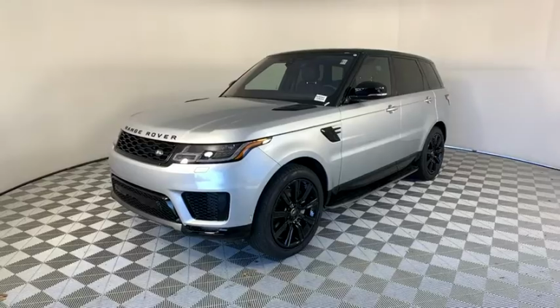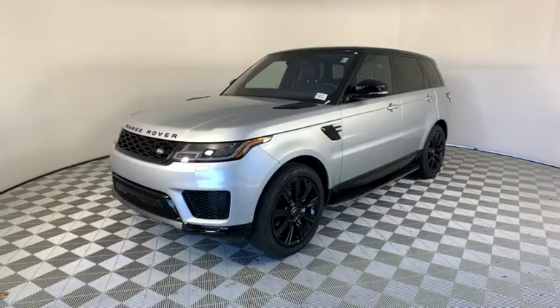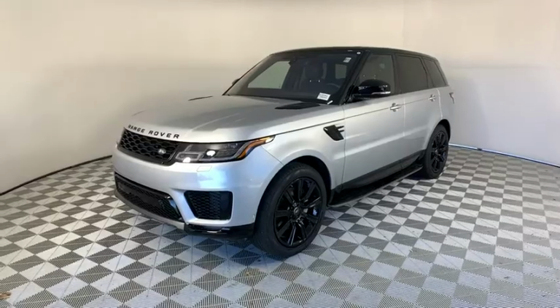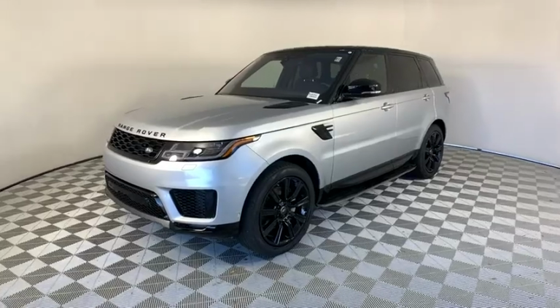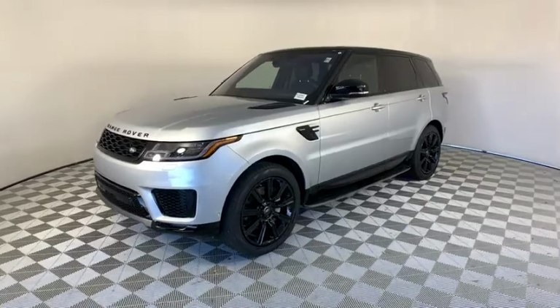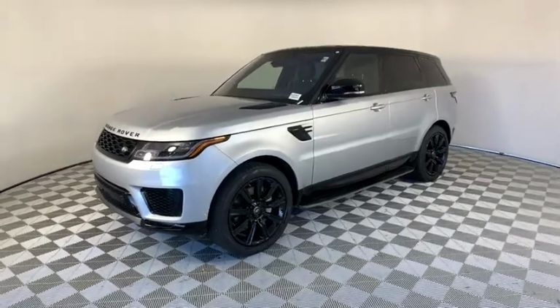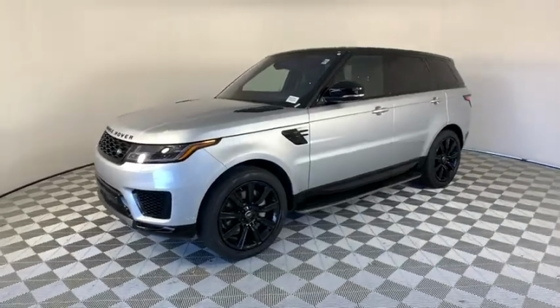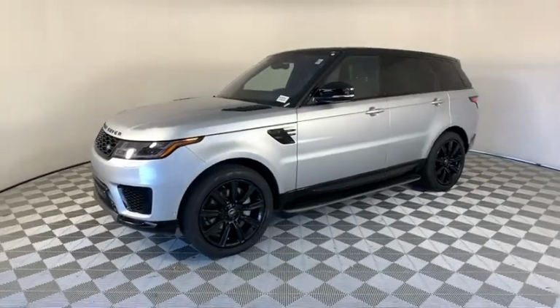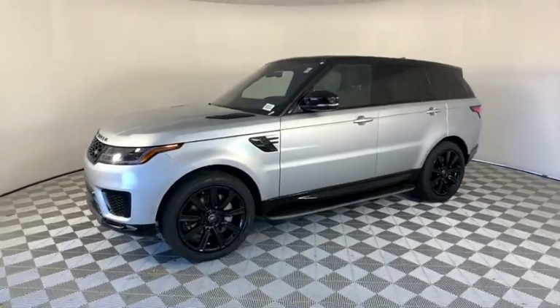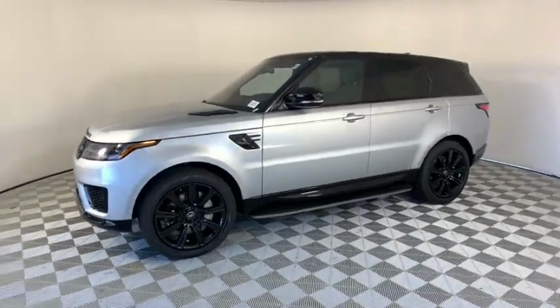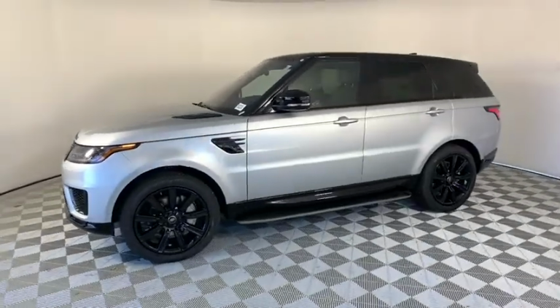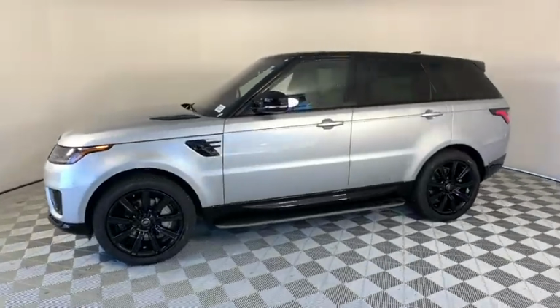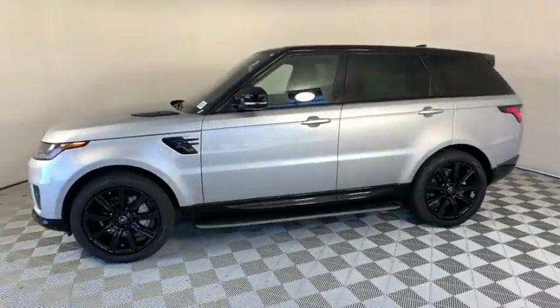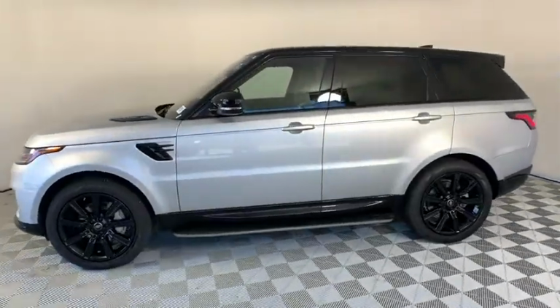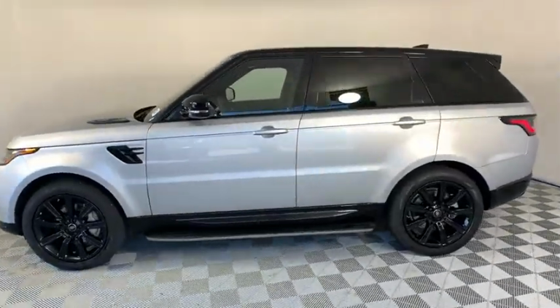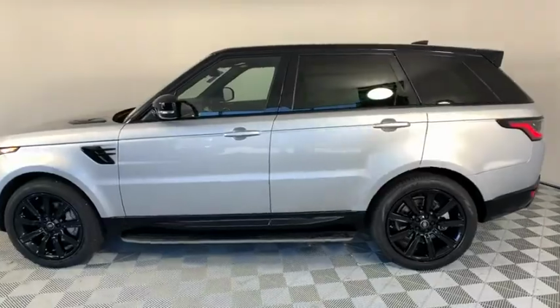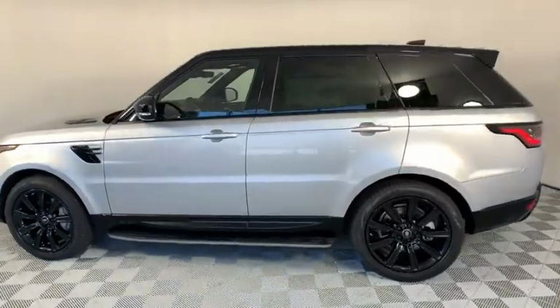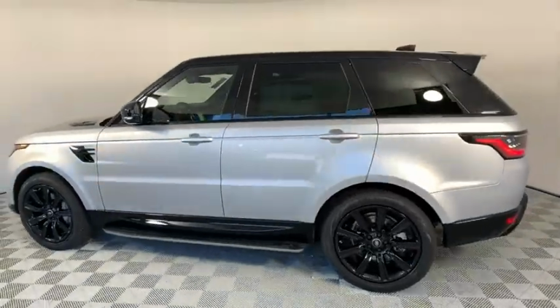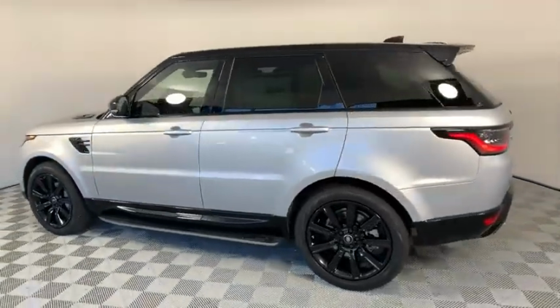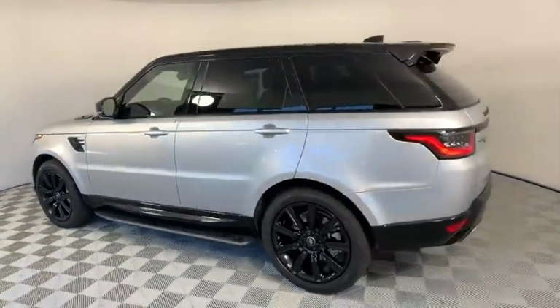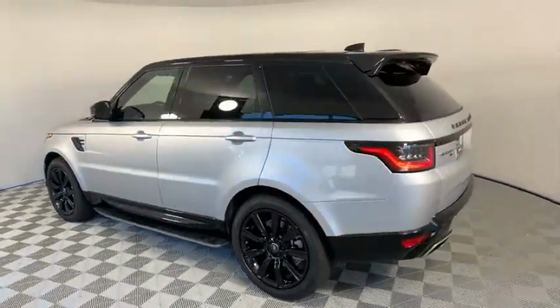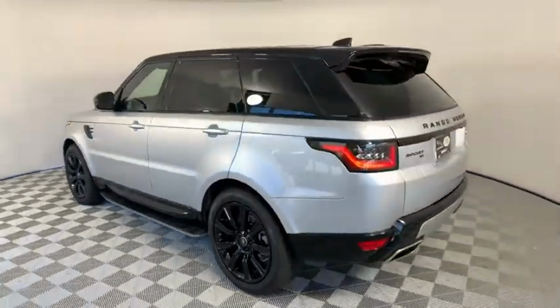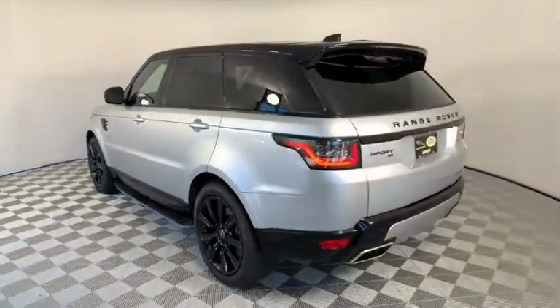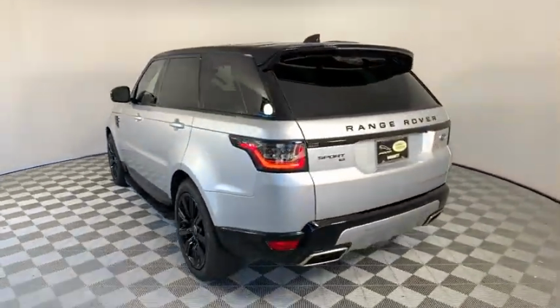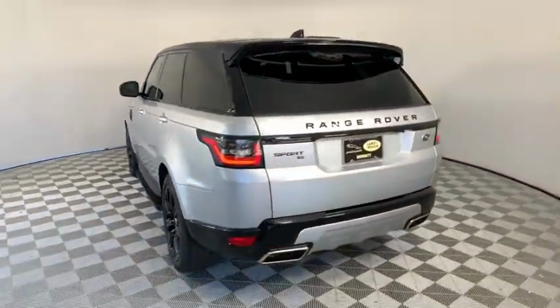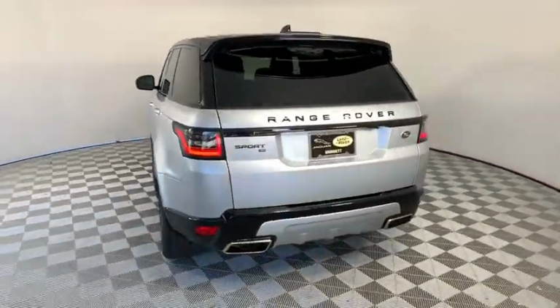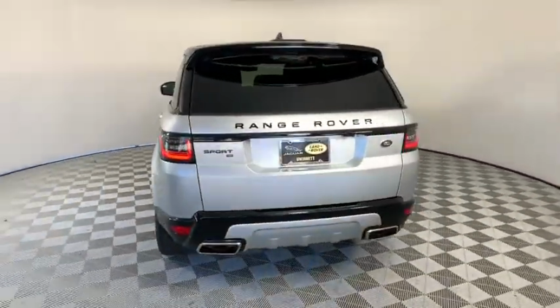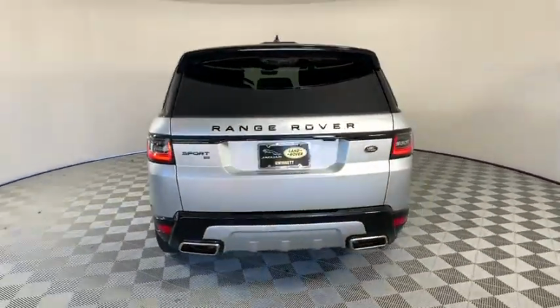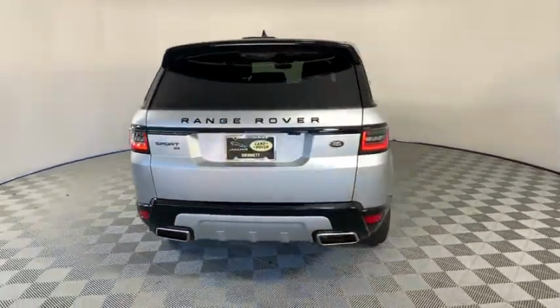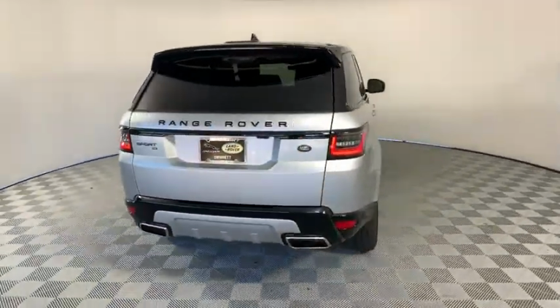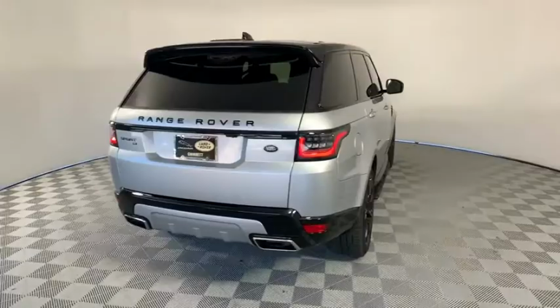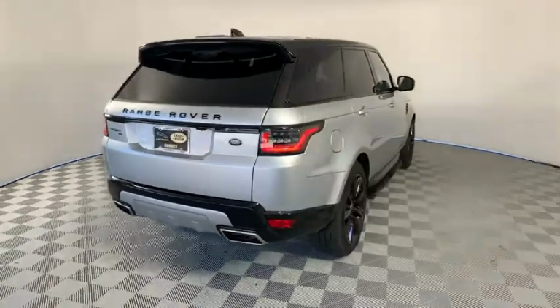Stop by and take a look at the 2020 Land Rover Range Rover Sport. Powered by intelligence, brilliance by design — Range Rover Sport is in a class of one.